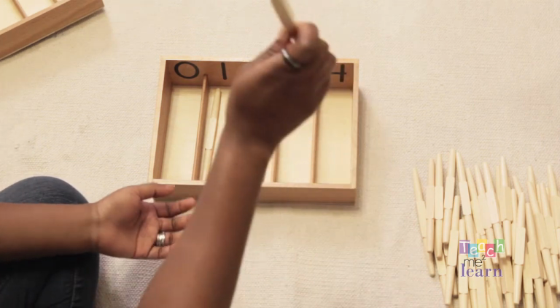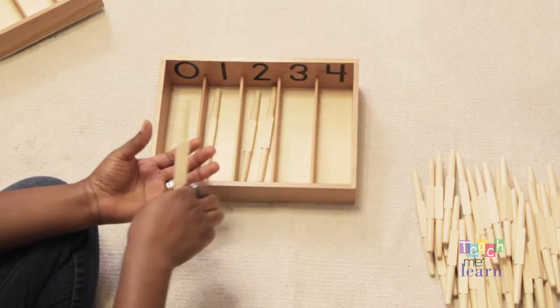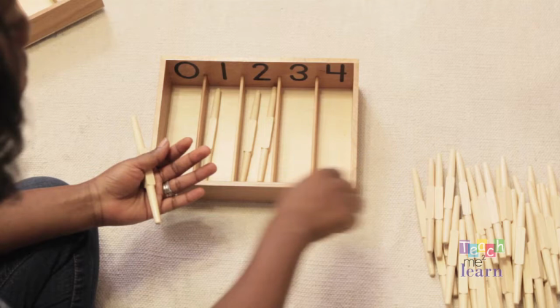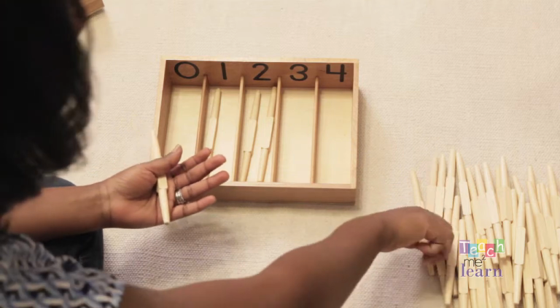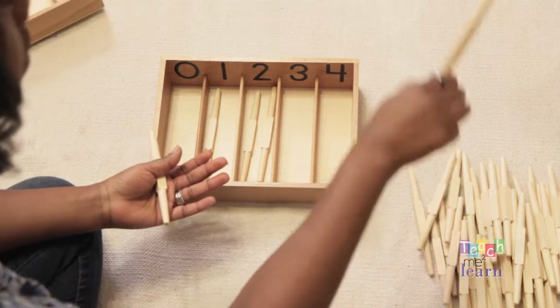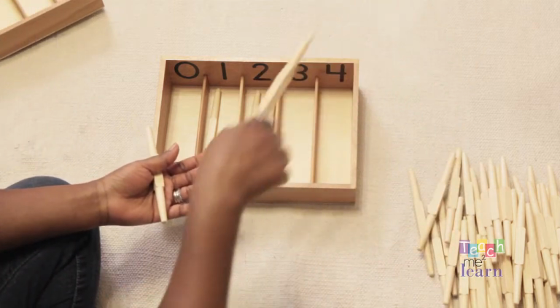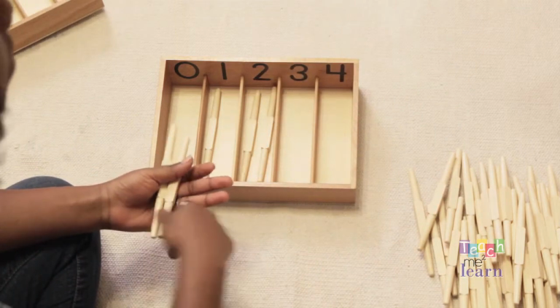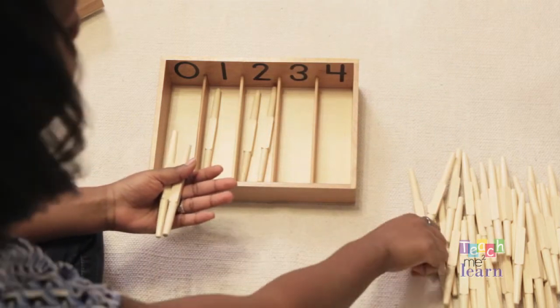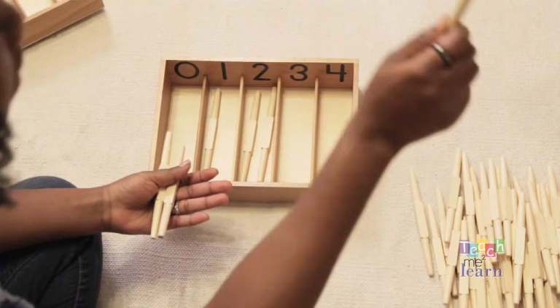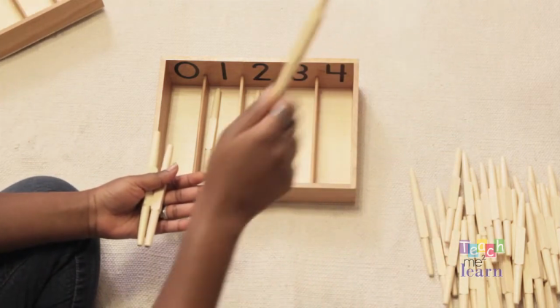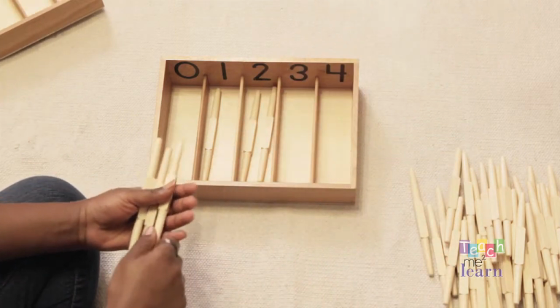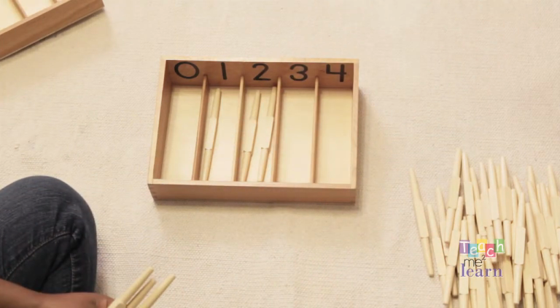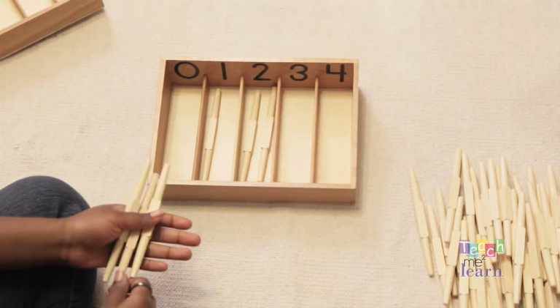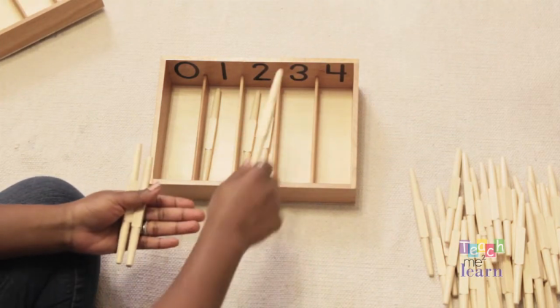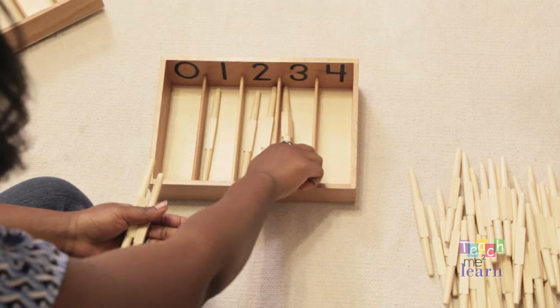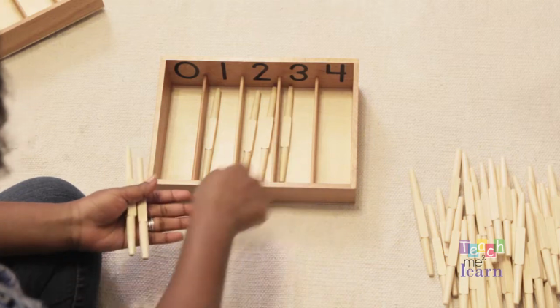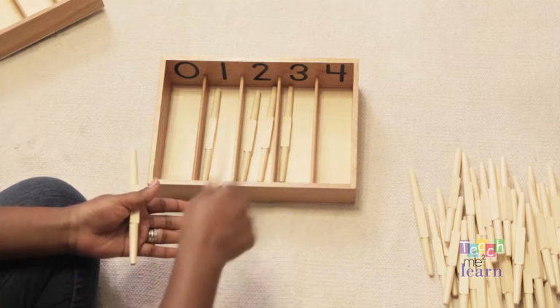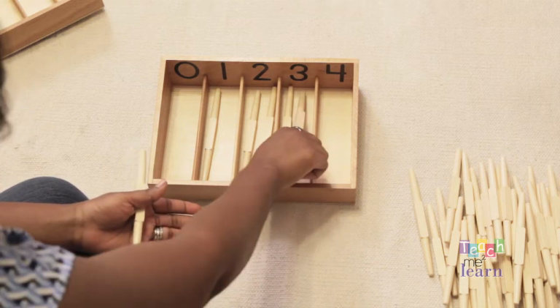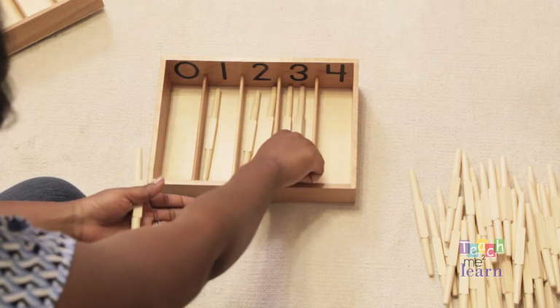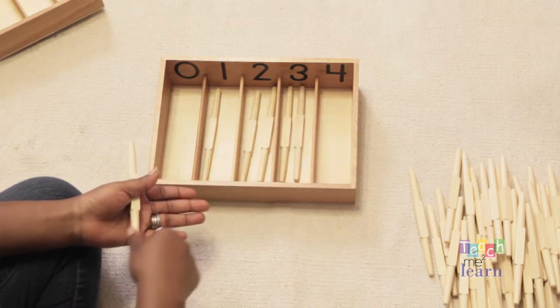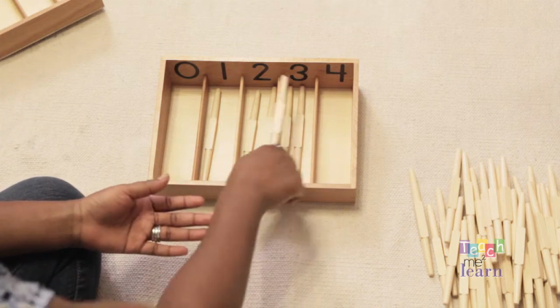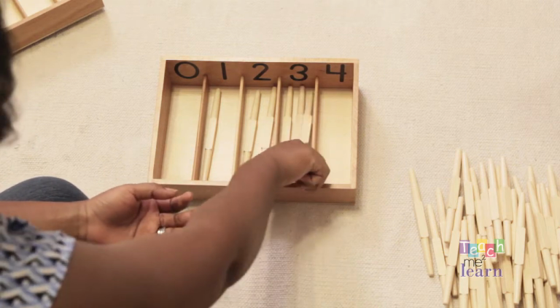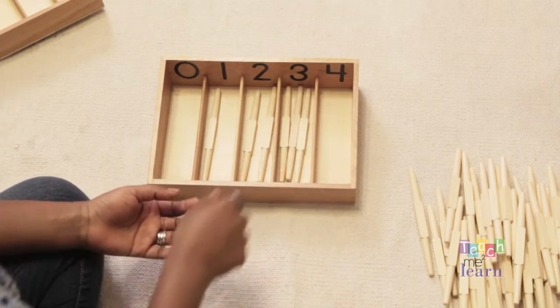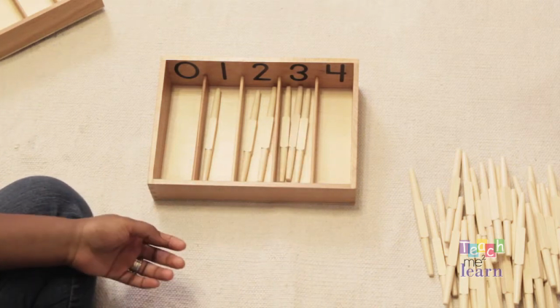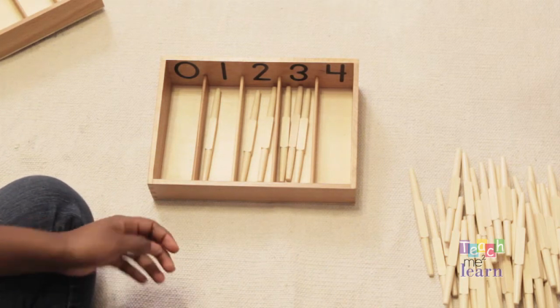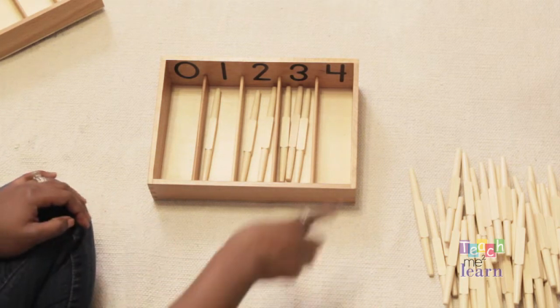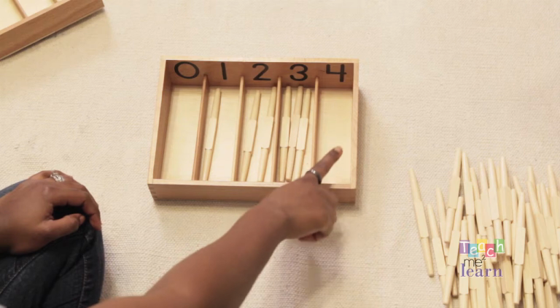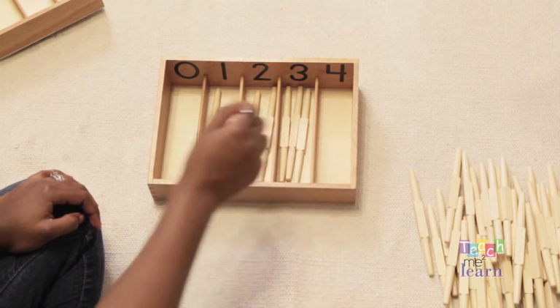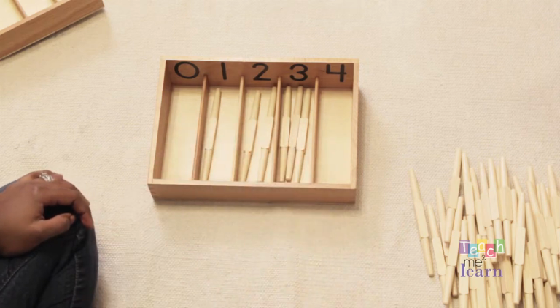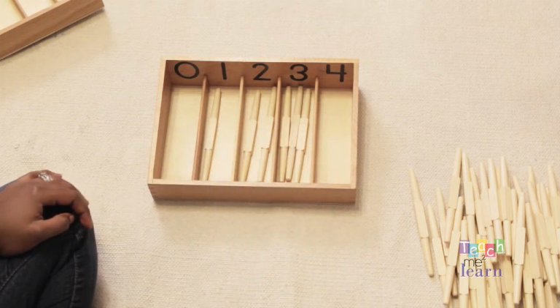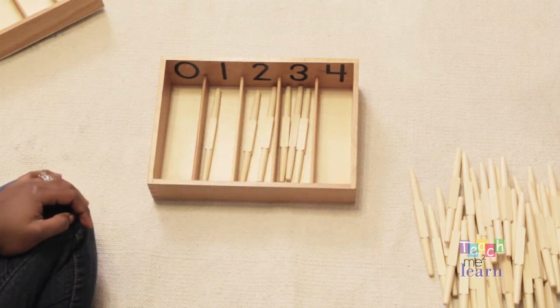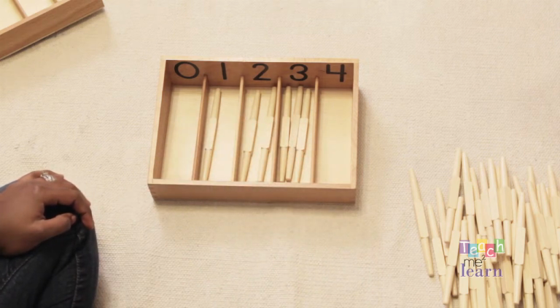One. Two. Three. One. Two. Three. Four. Count four.